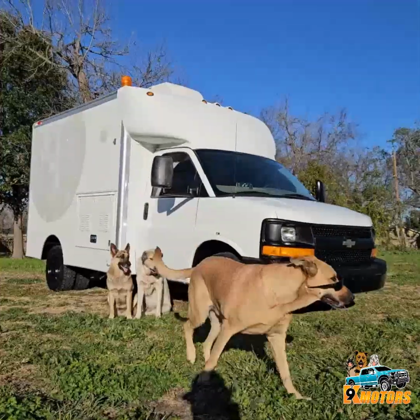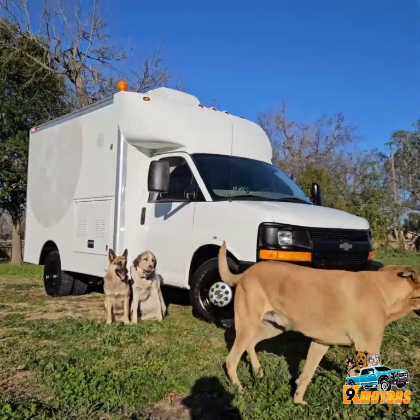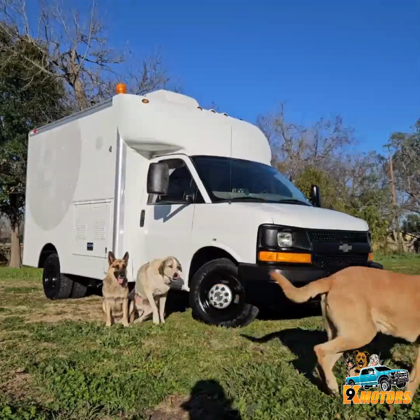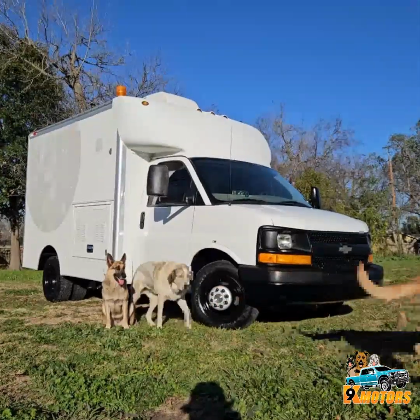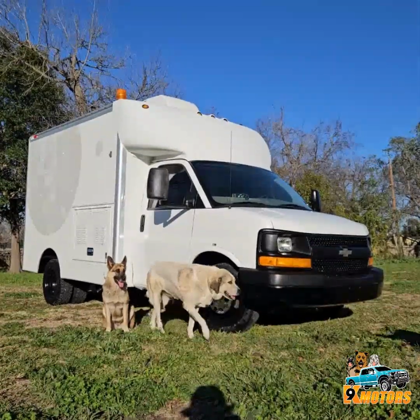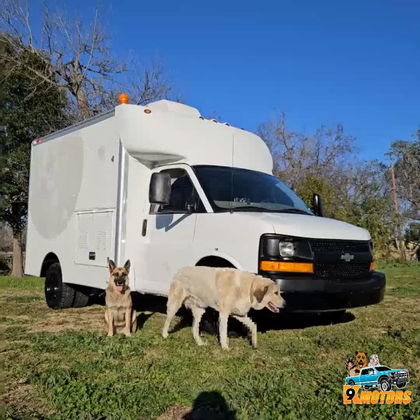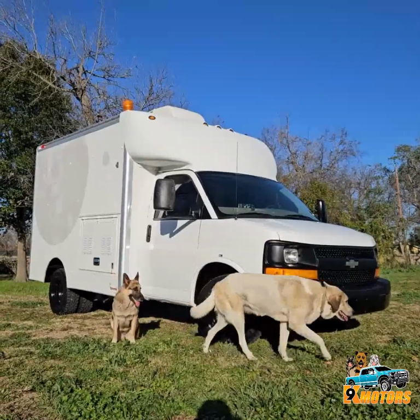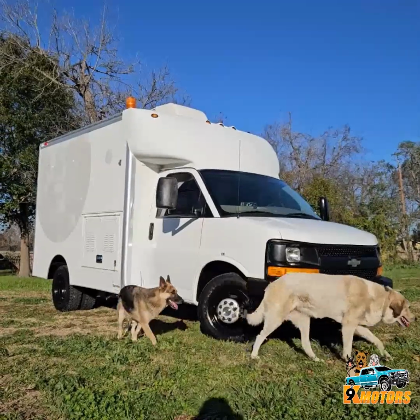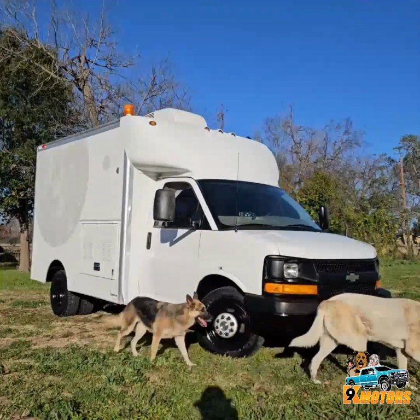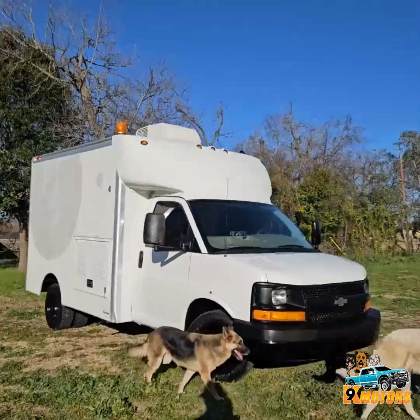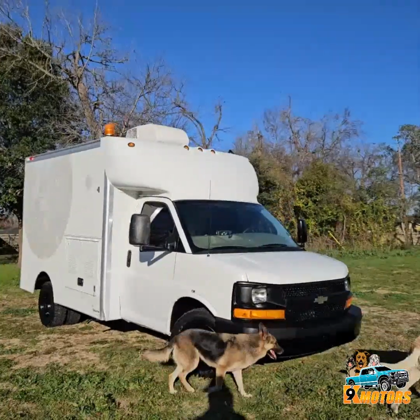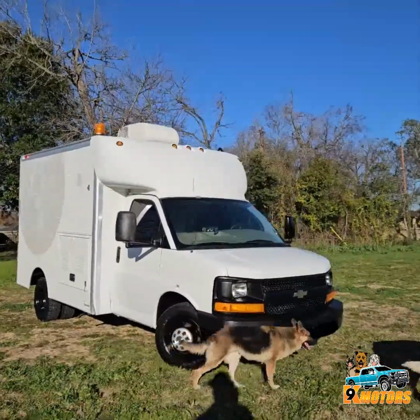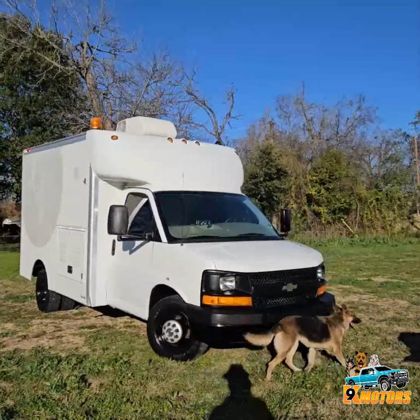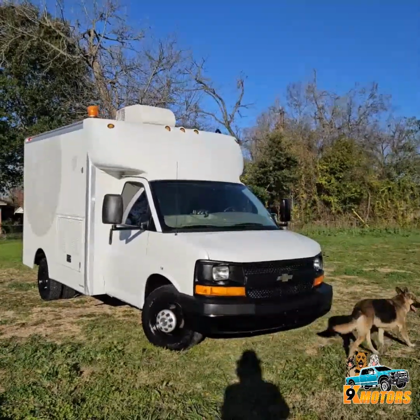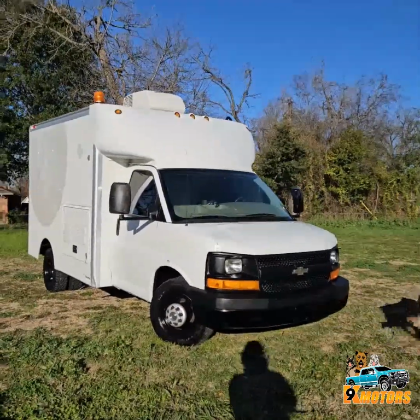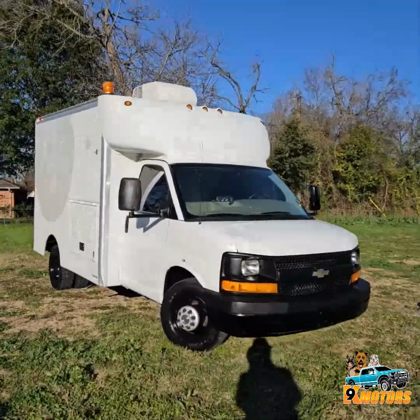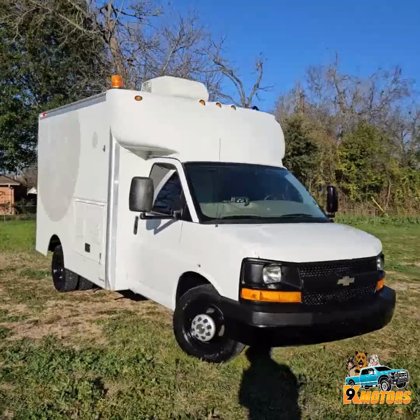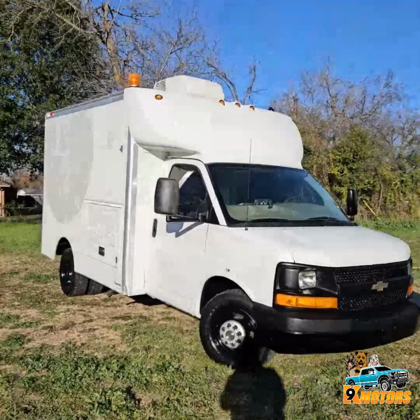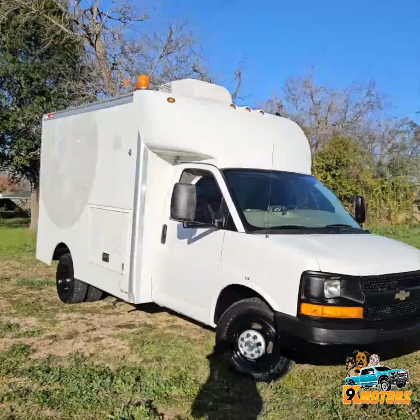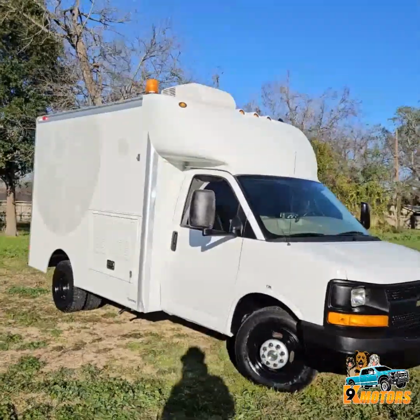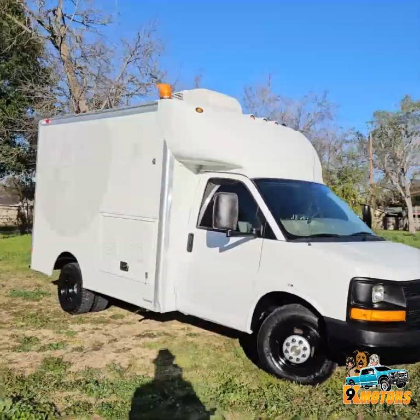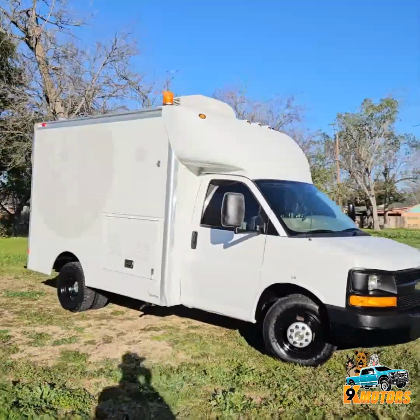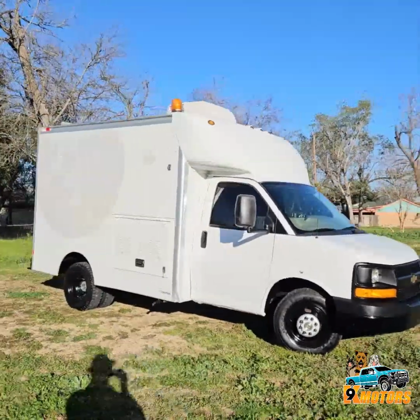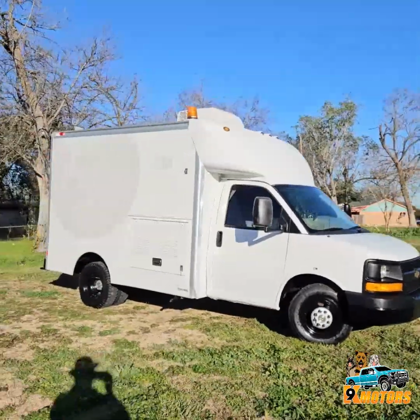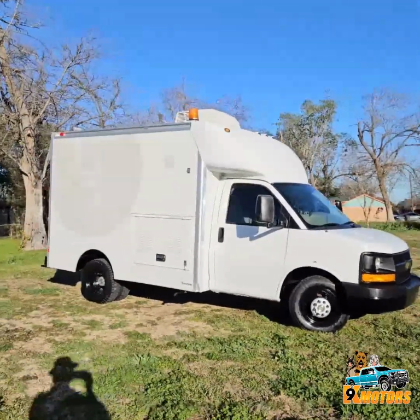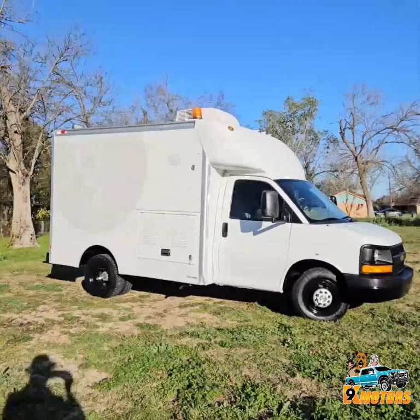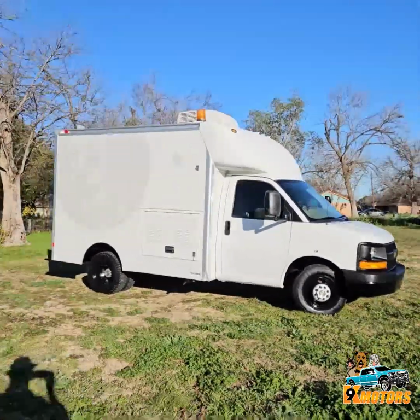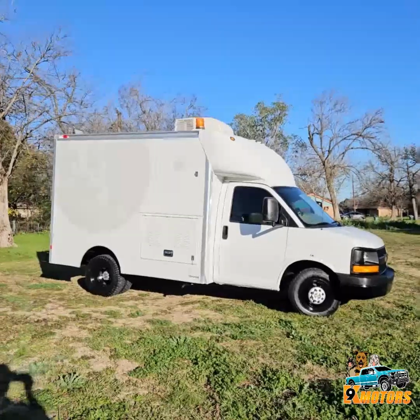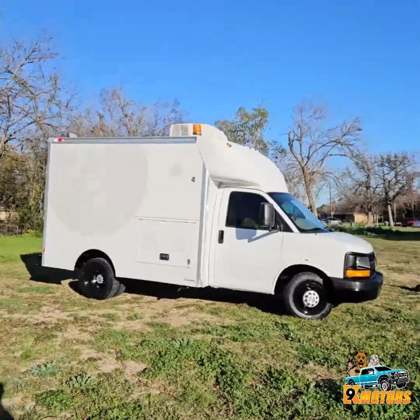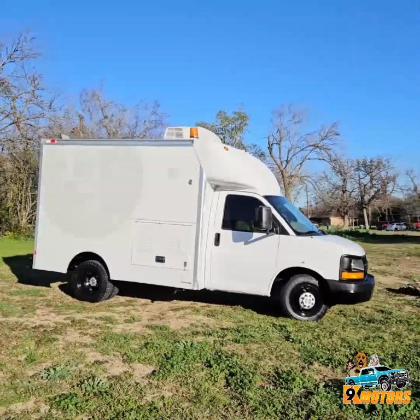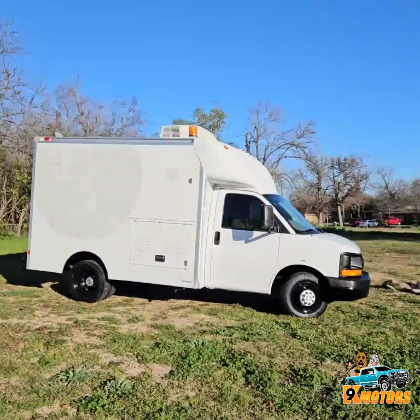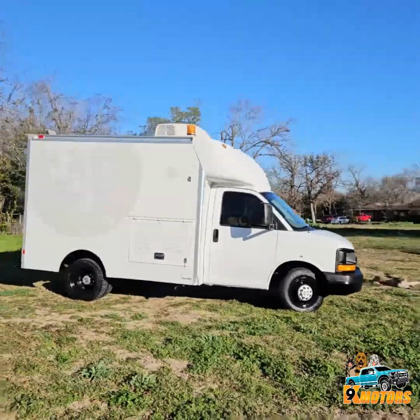Chevy Express 3500 HD. It's got a 6.0 gasoline engine. It's a small box truck, dually with air conditioning and a generator.